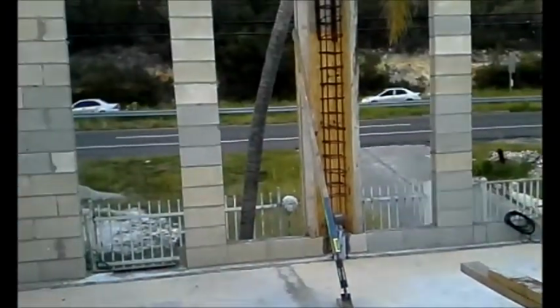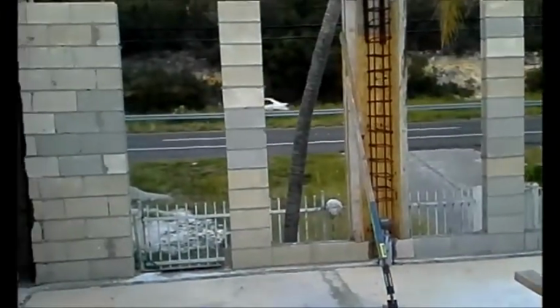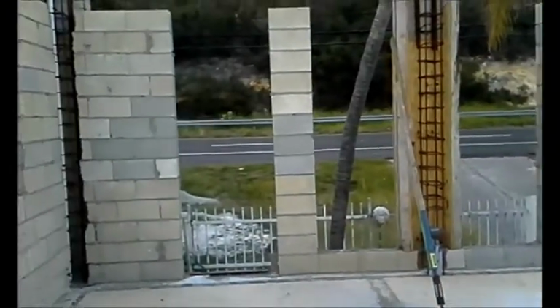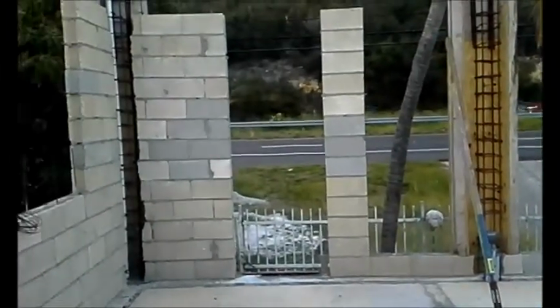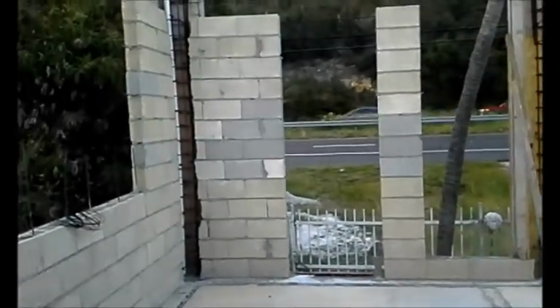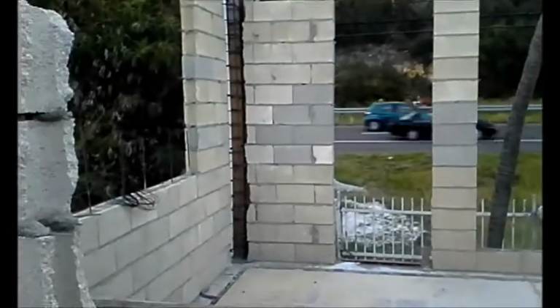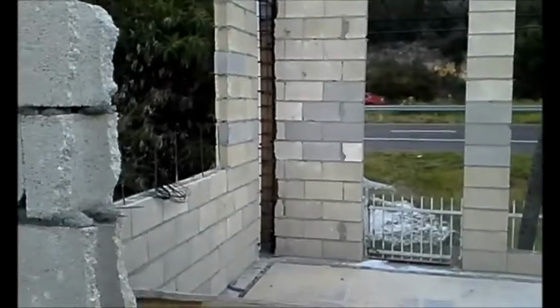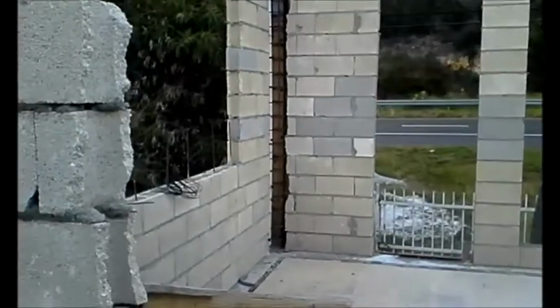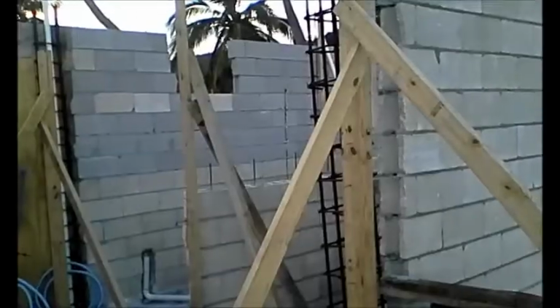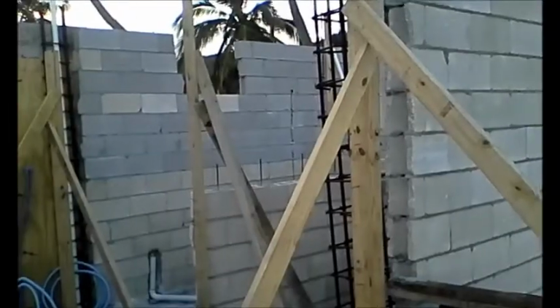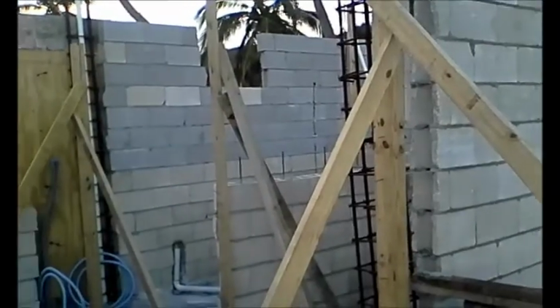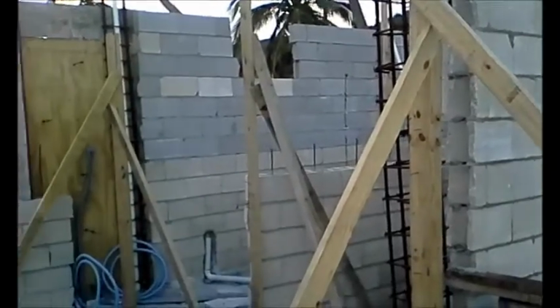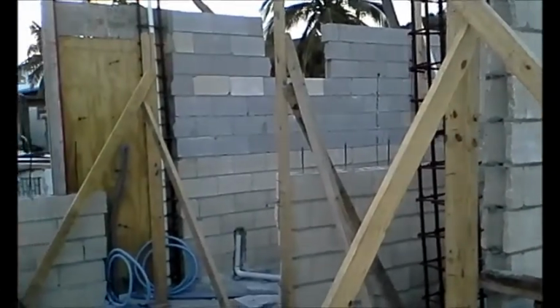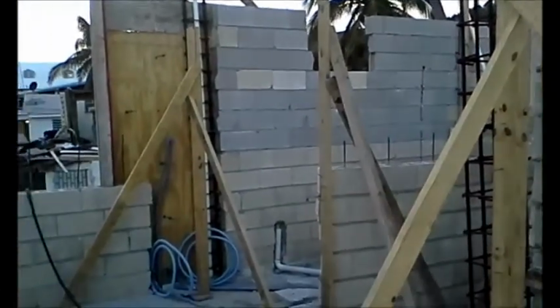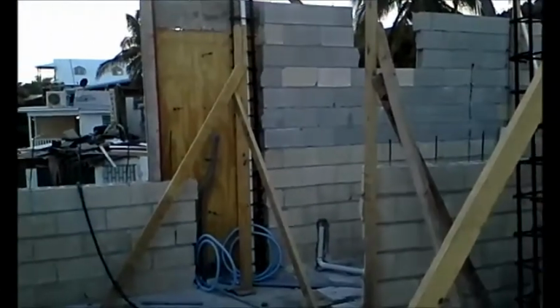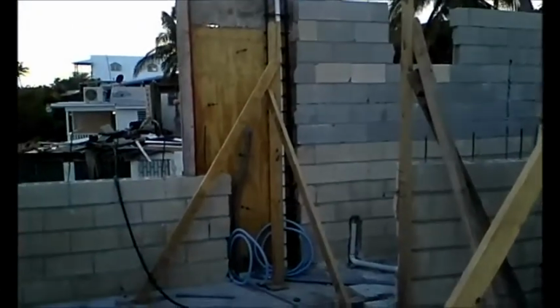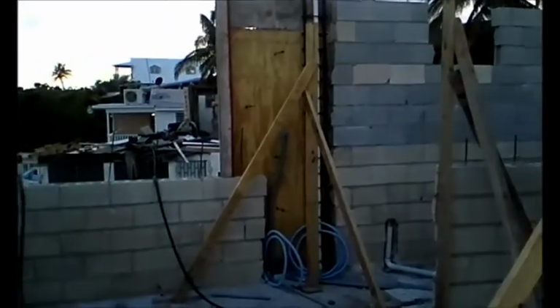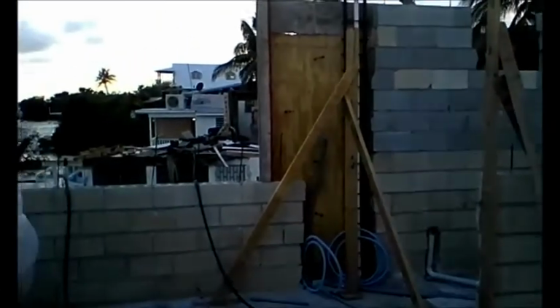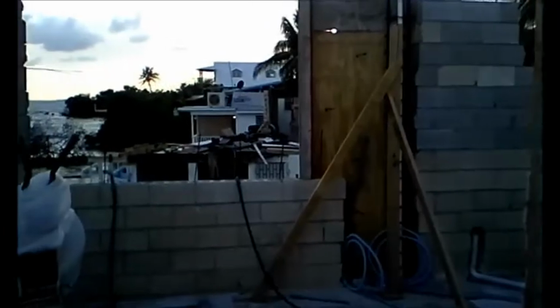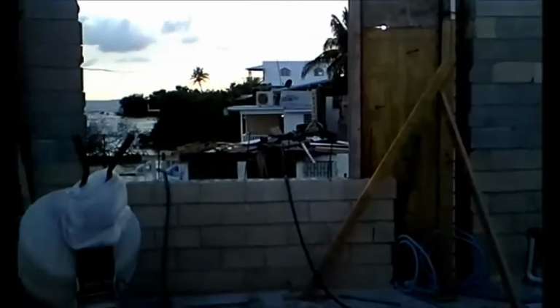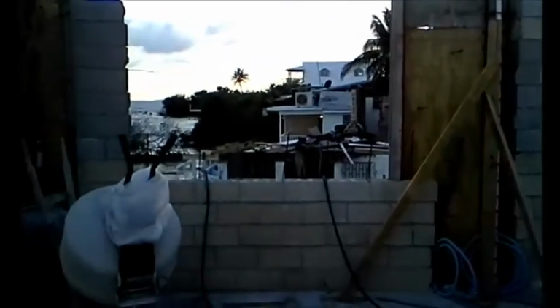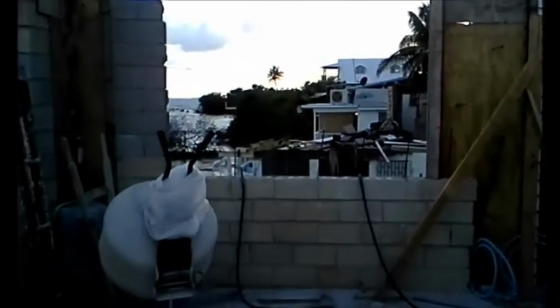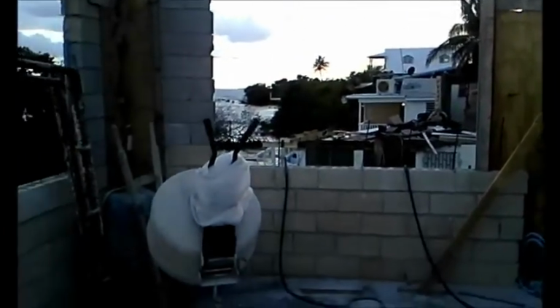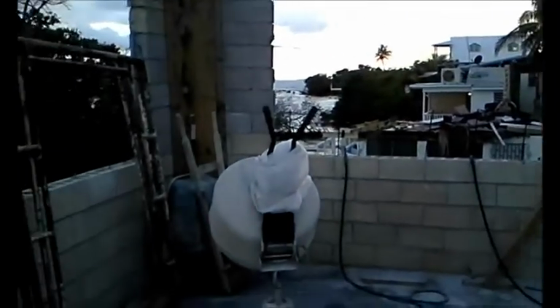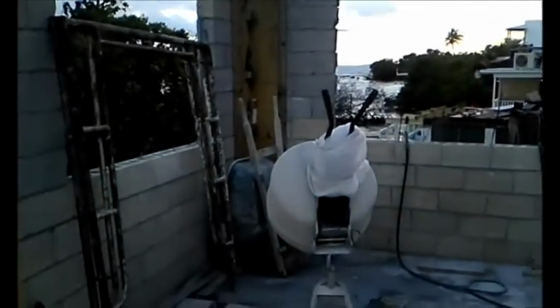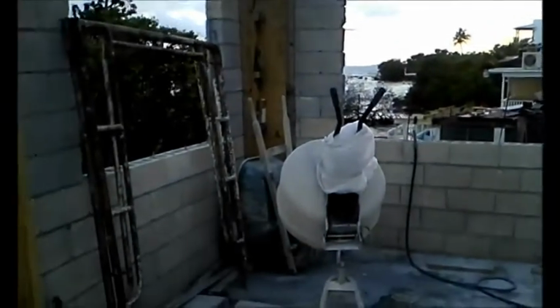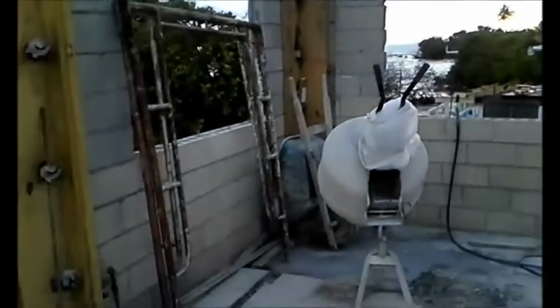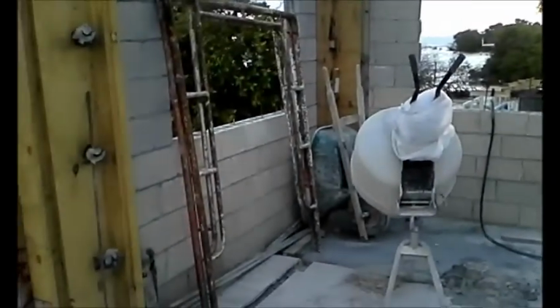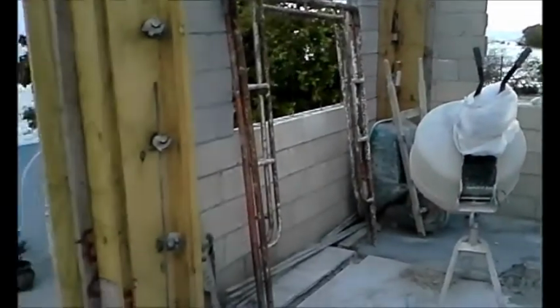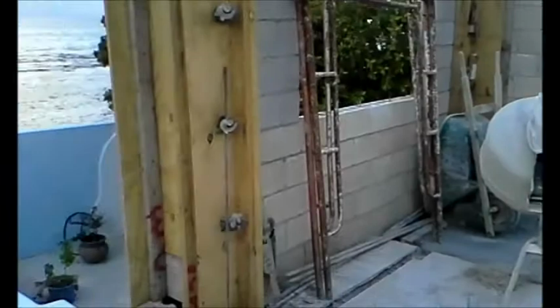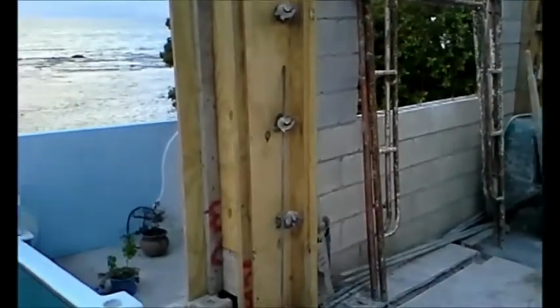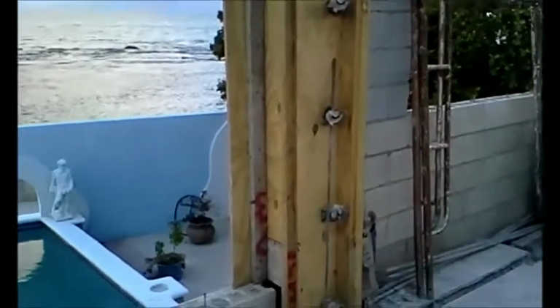The large windows overlook the street. That house in the background was destroyed during the hurricane. There's a cement mixer out there.